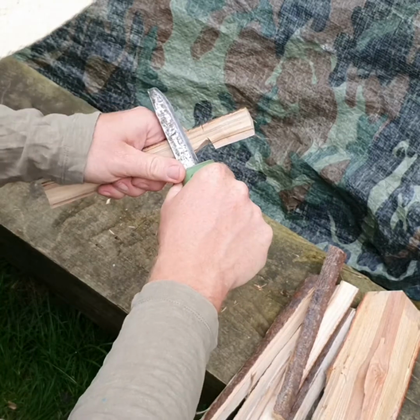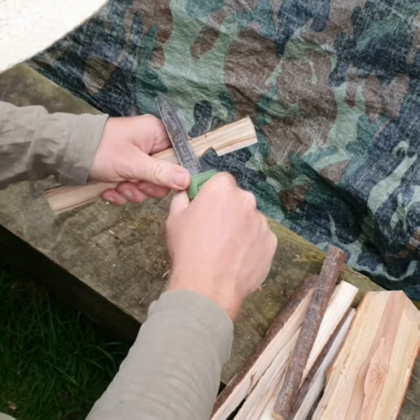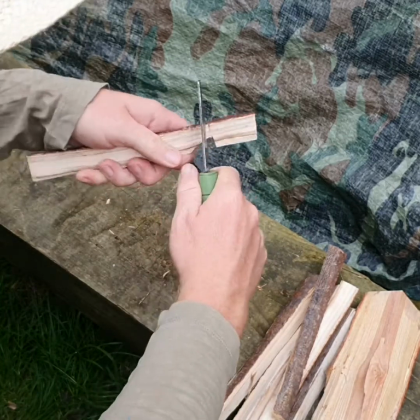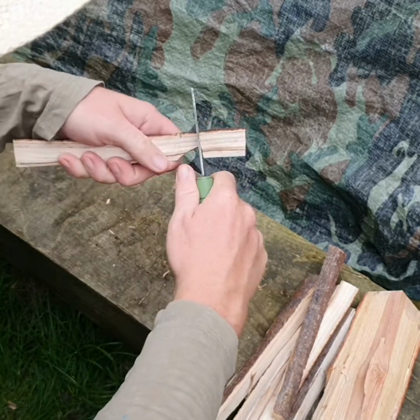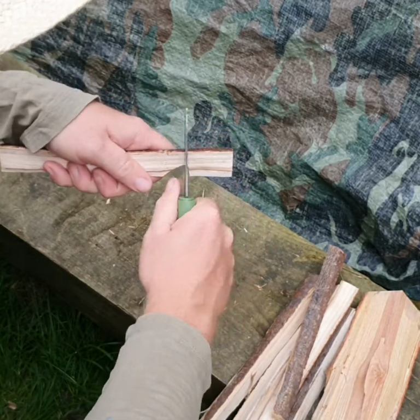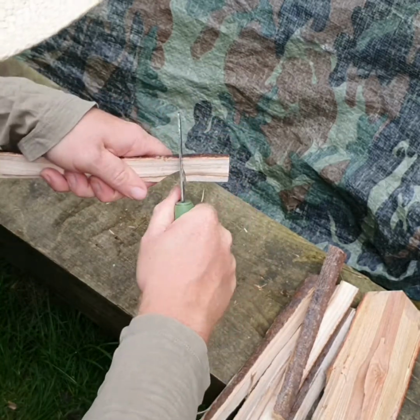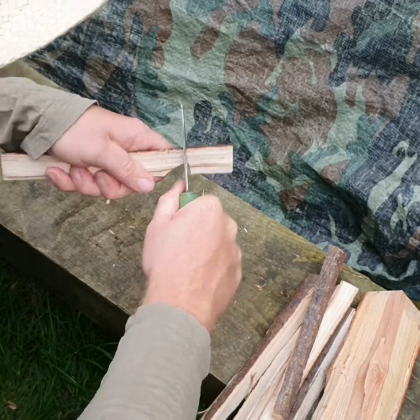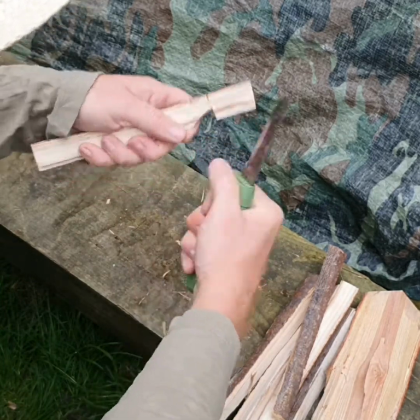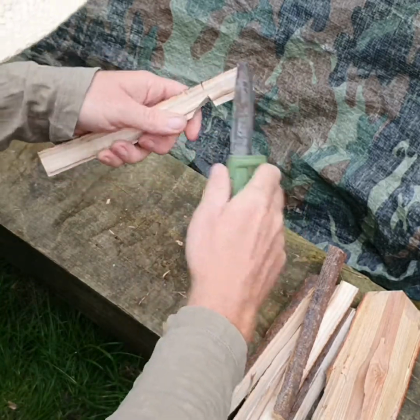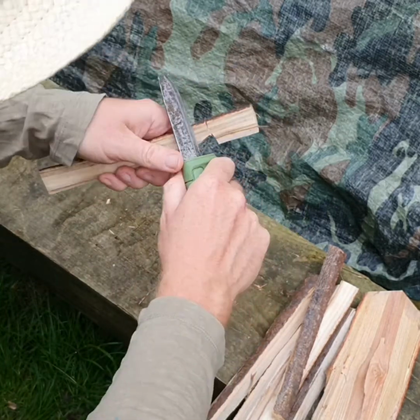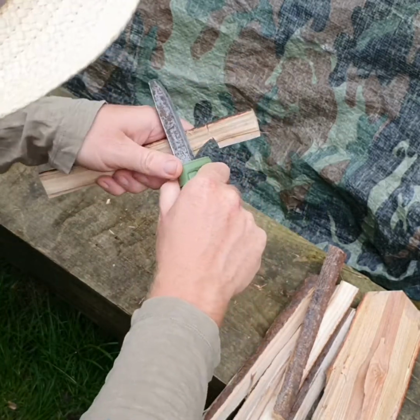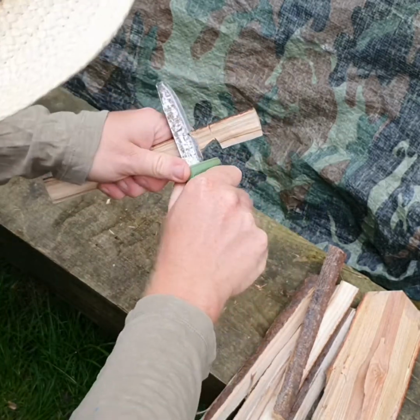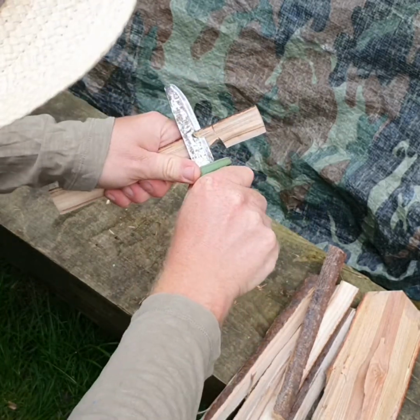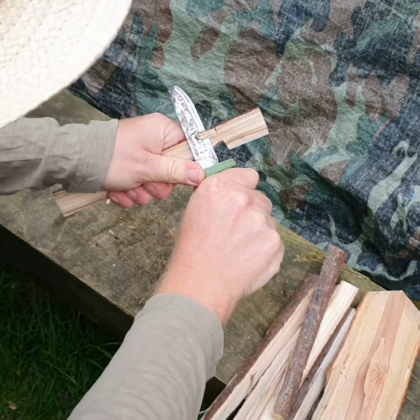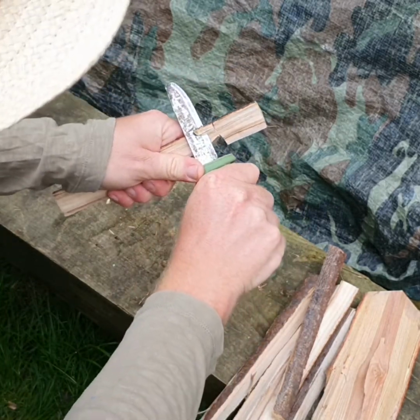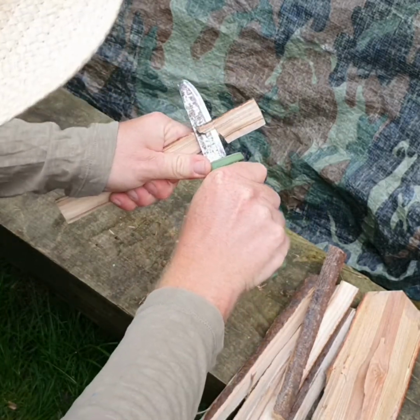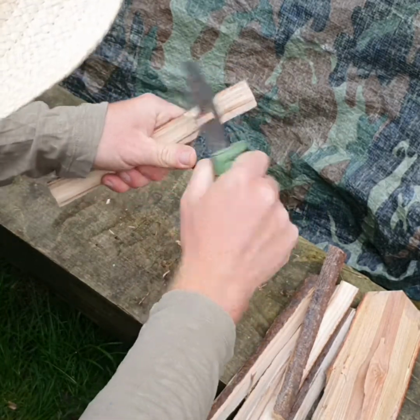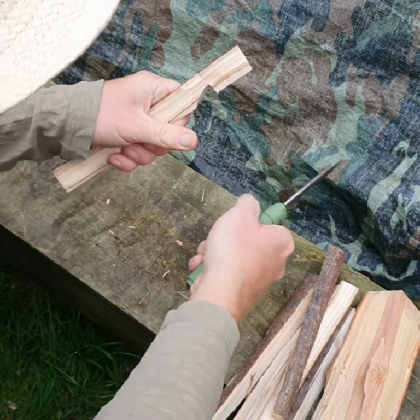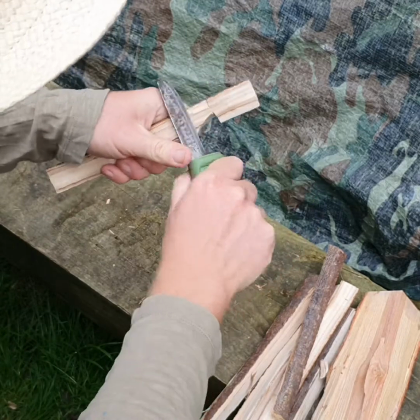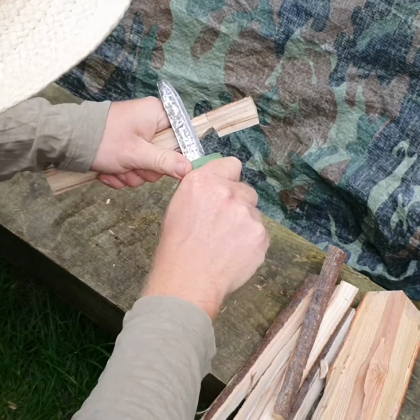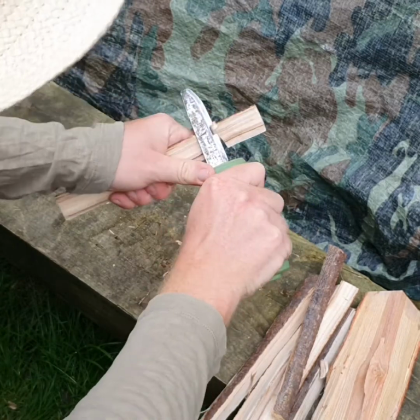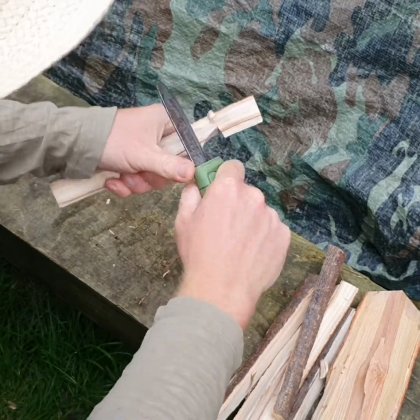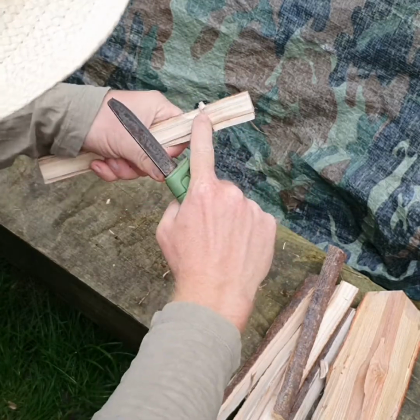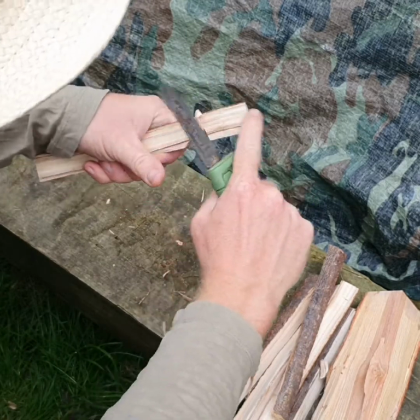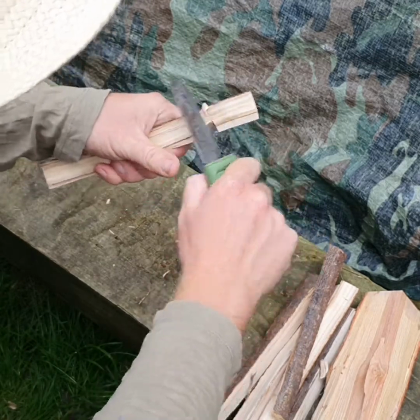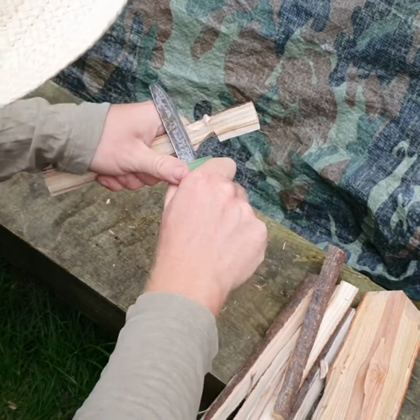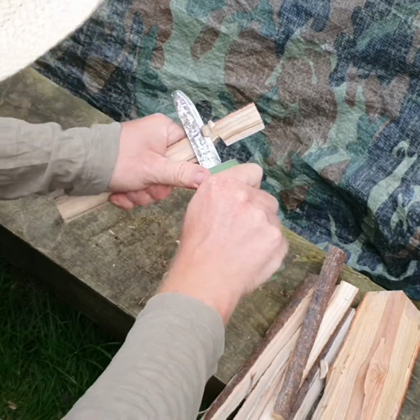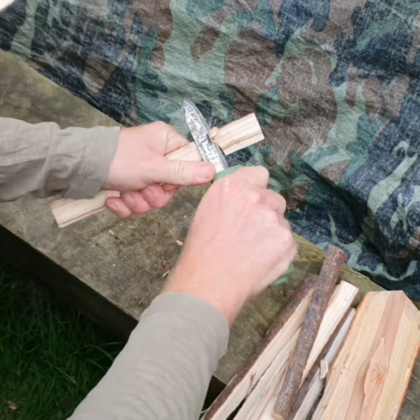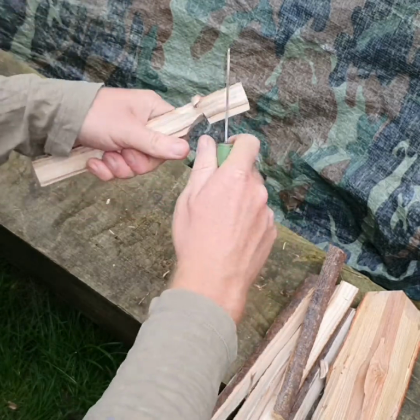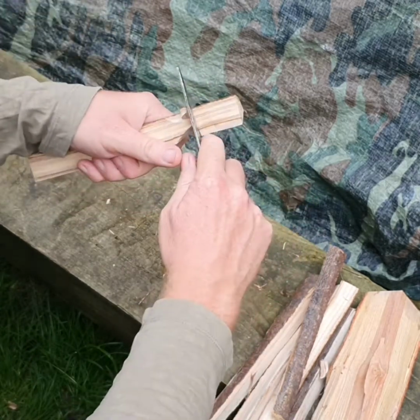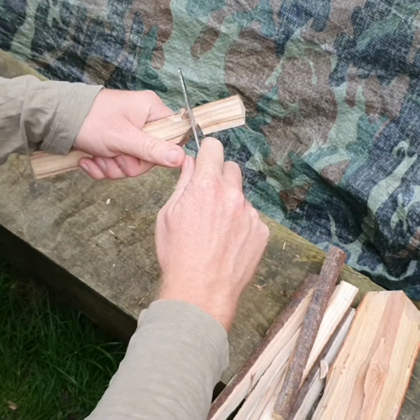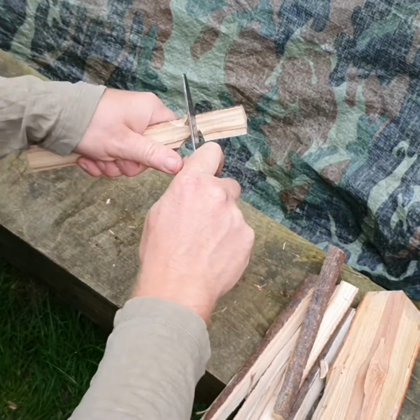A stop cut is where we push down into the wood and then cut into the downward cut, and that stops the cut from carrying on and splitting out the rest of the wood.